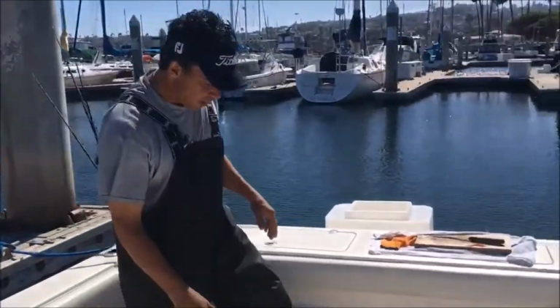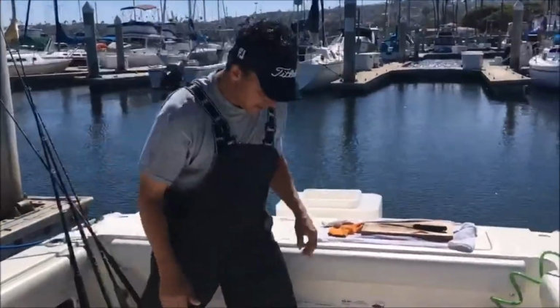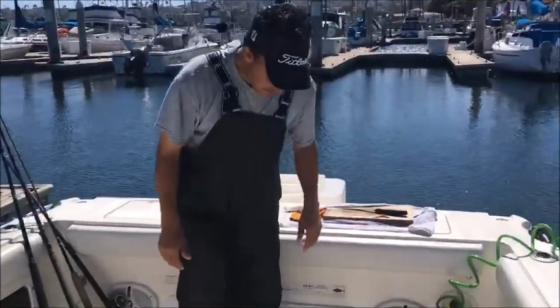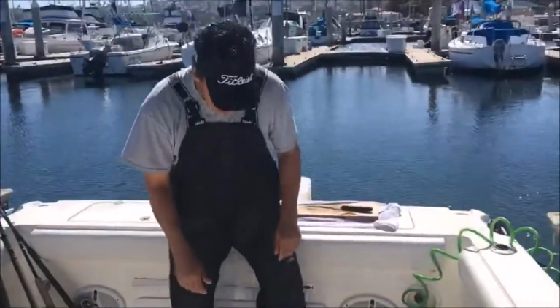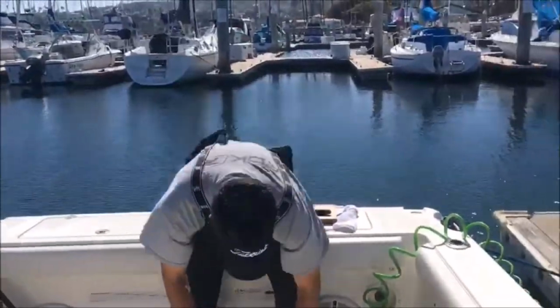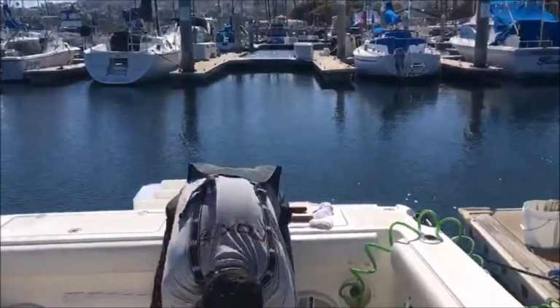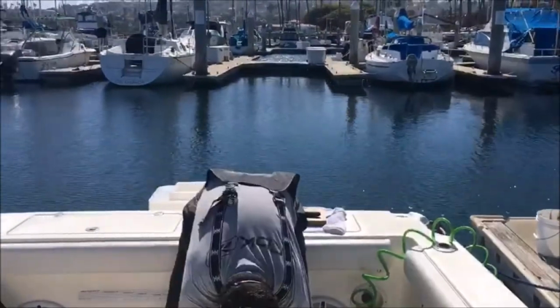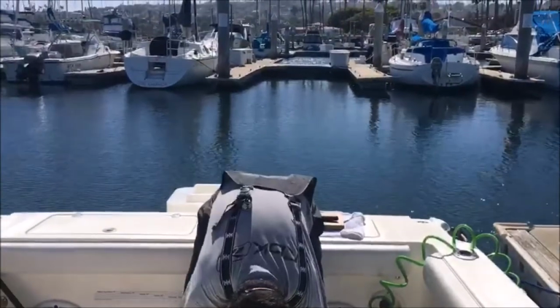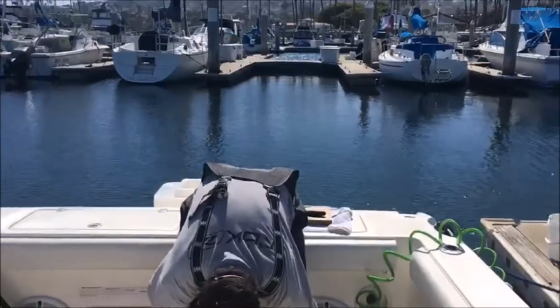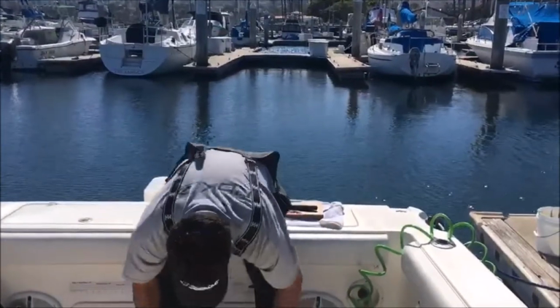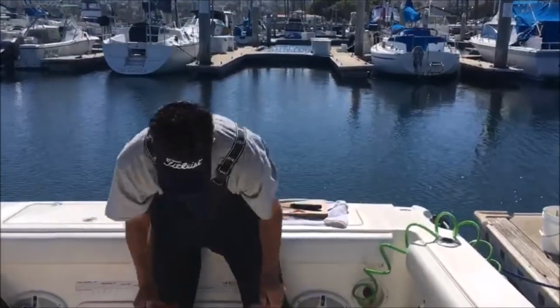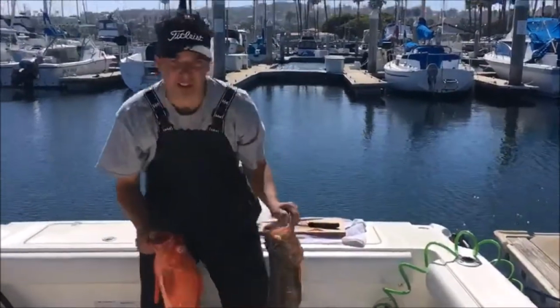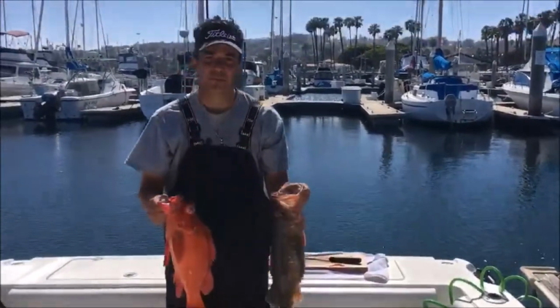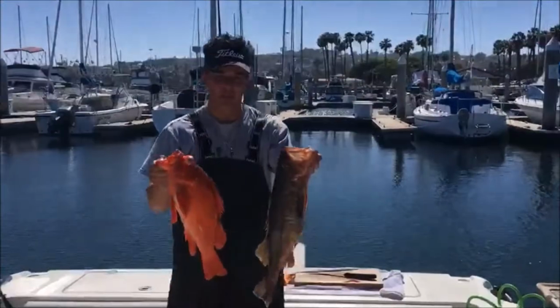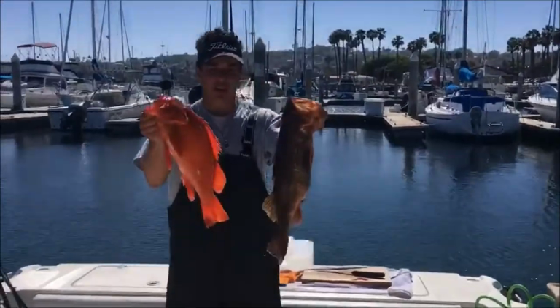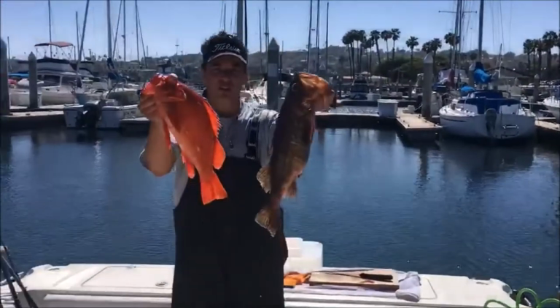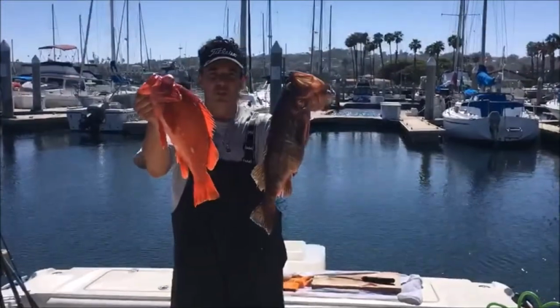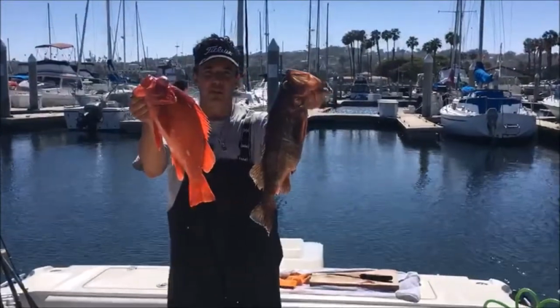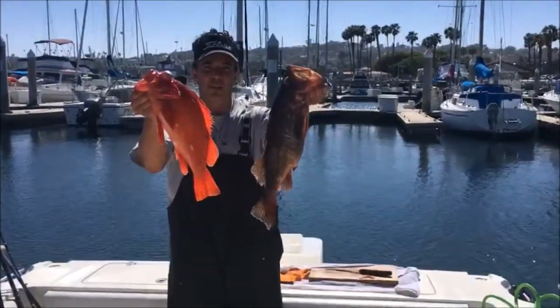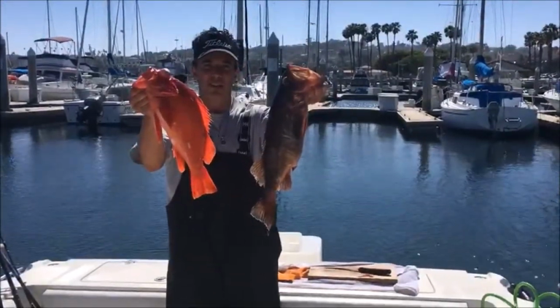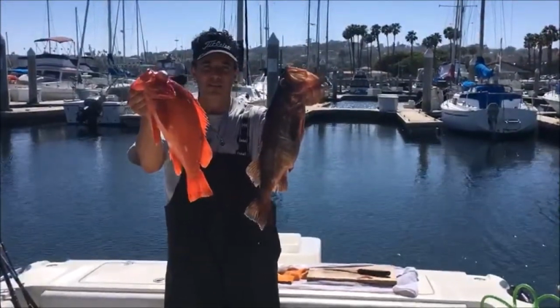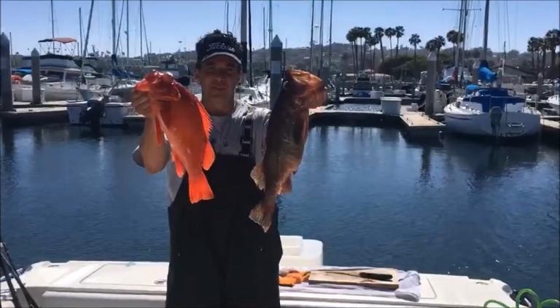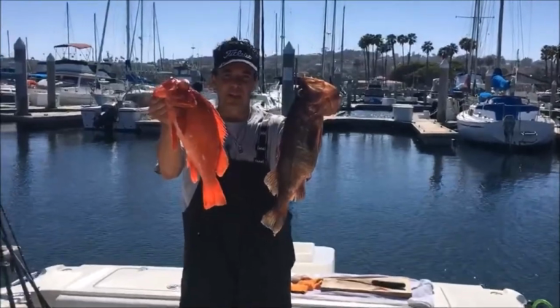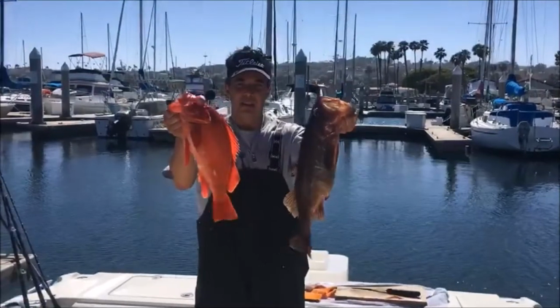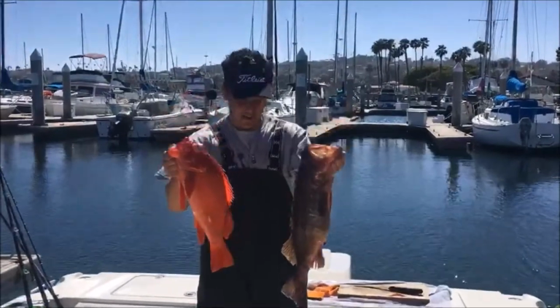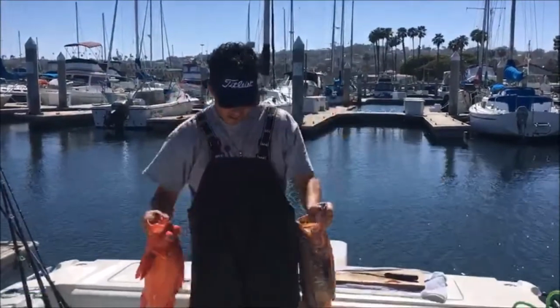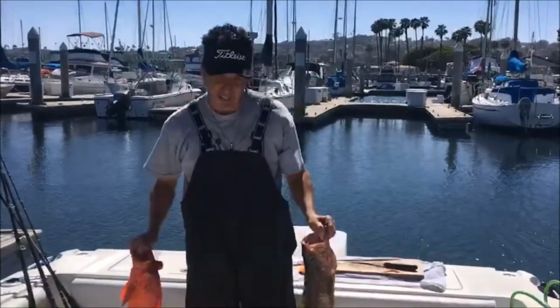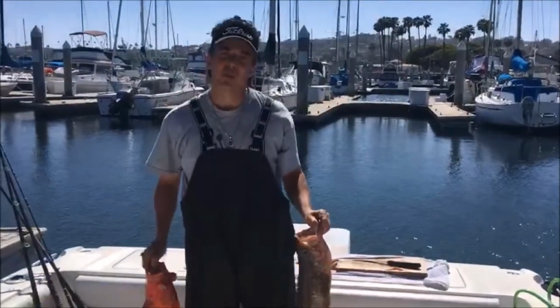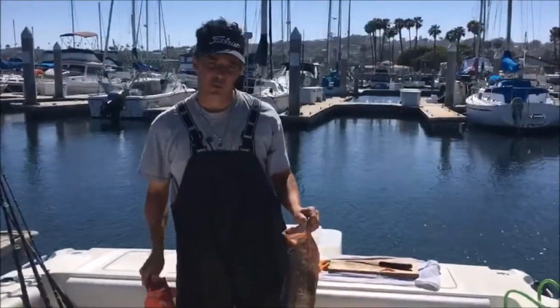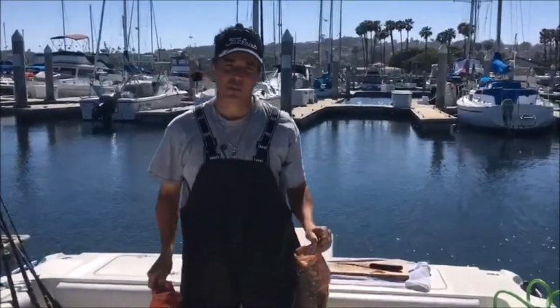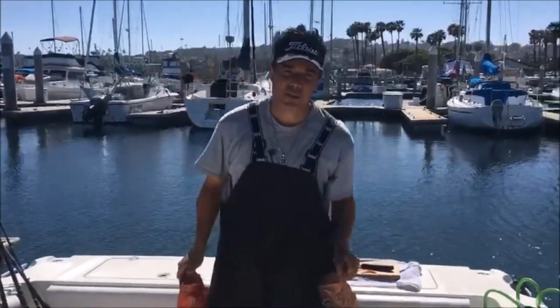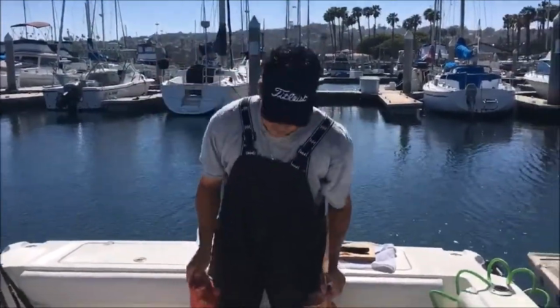We ended up coming out halfway decent. As you can see here, there's two of our bad boys right there. Not a bad day. Thanks for watching — we'll keep you posted next time.